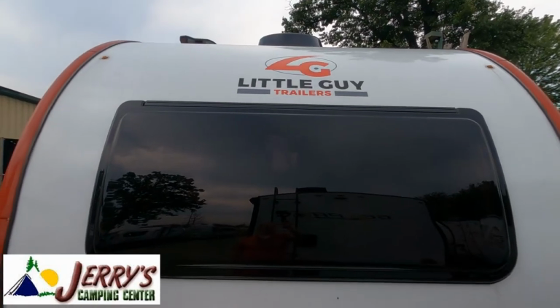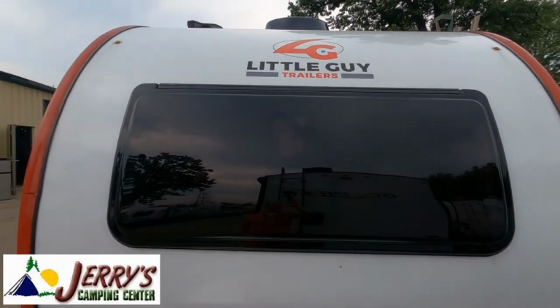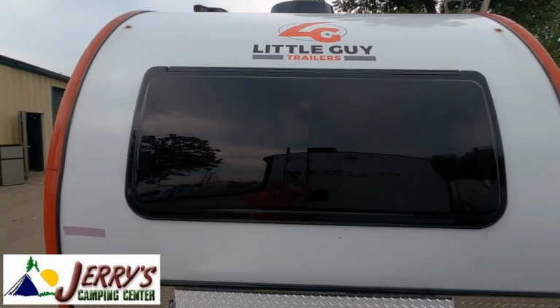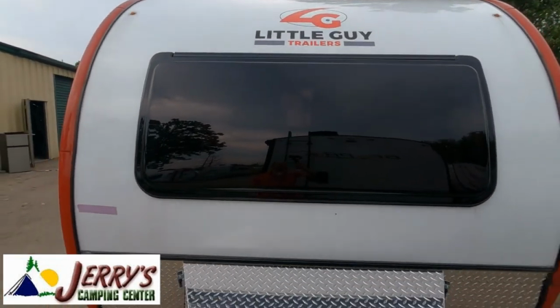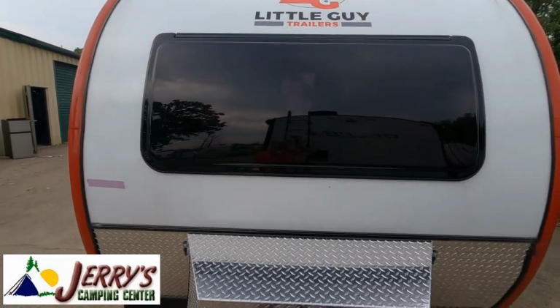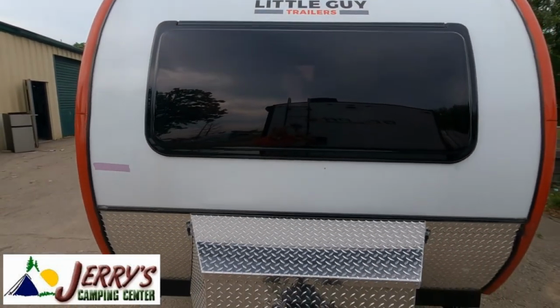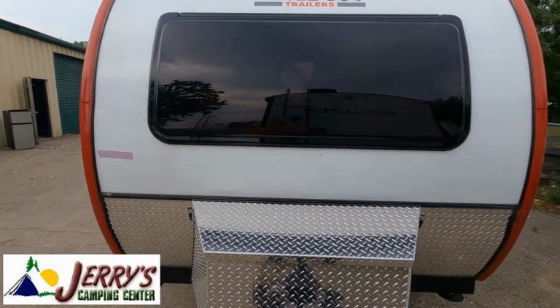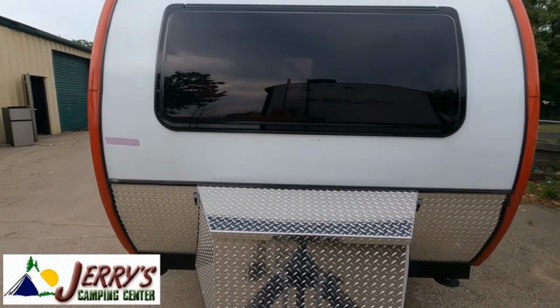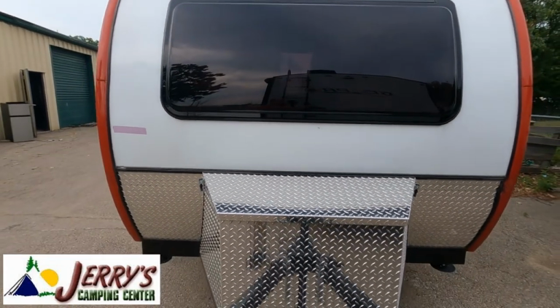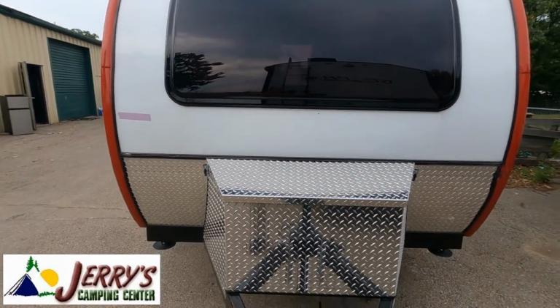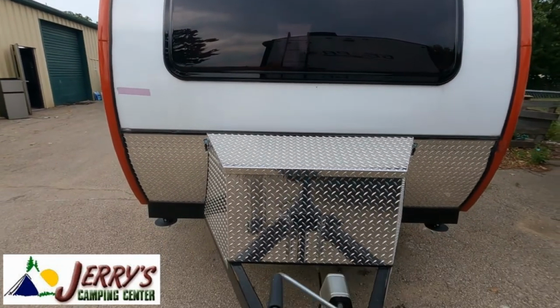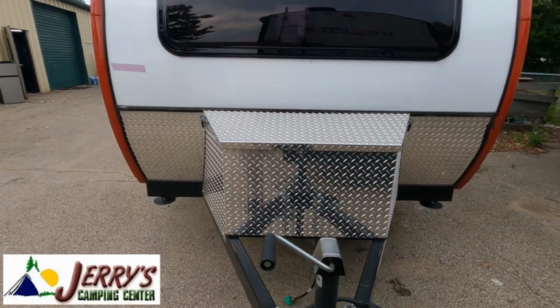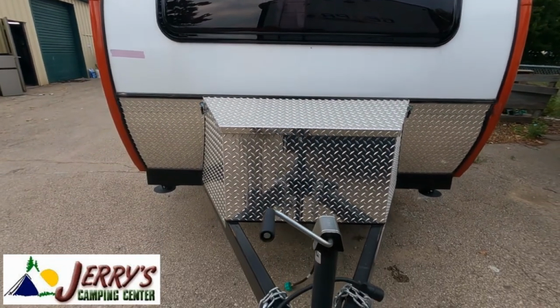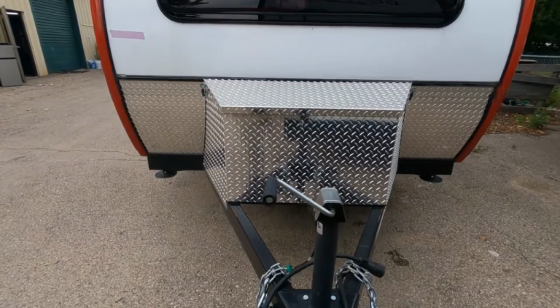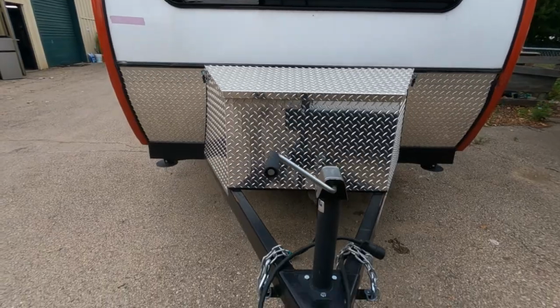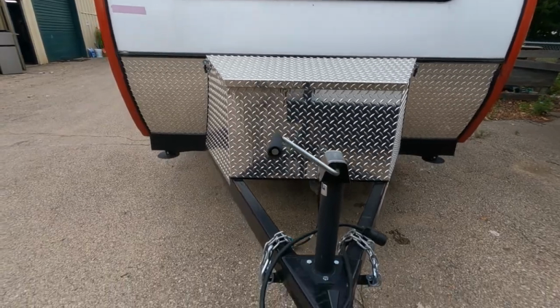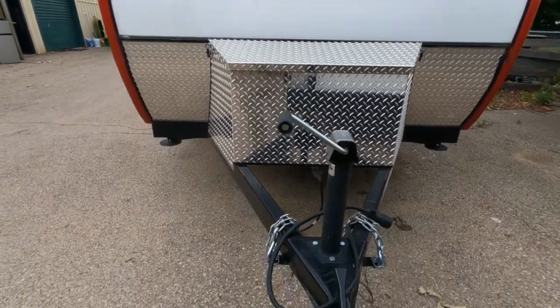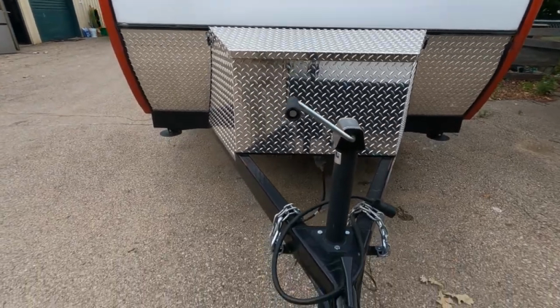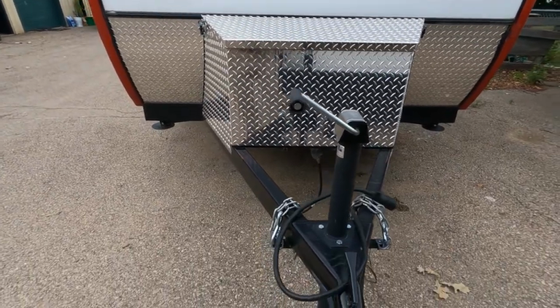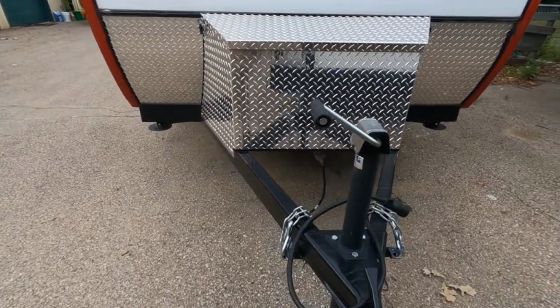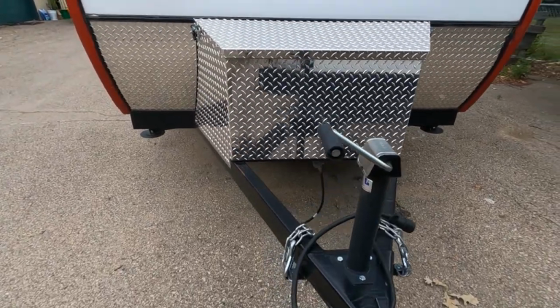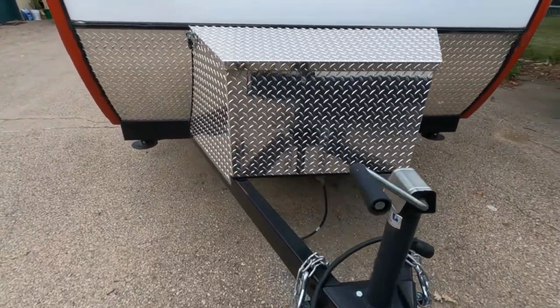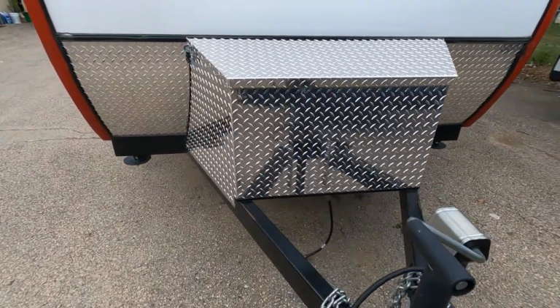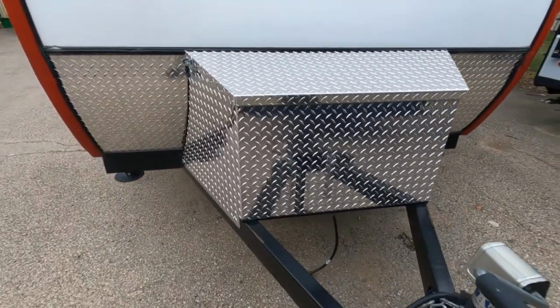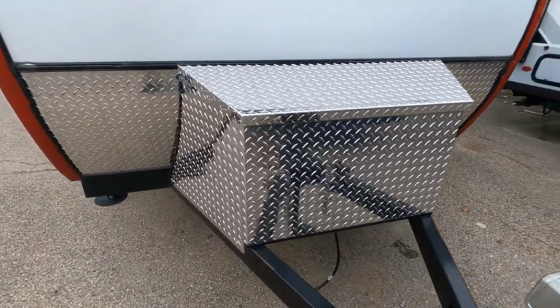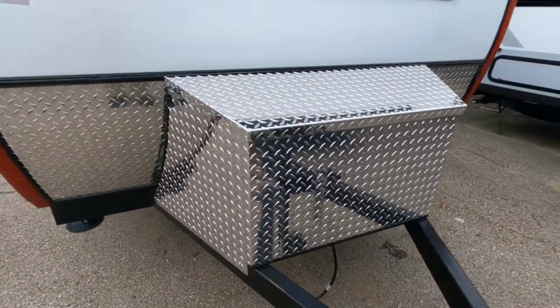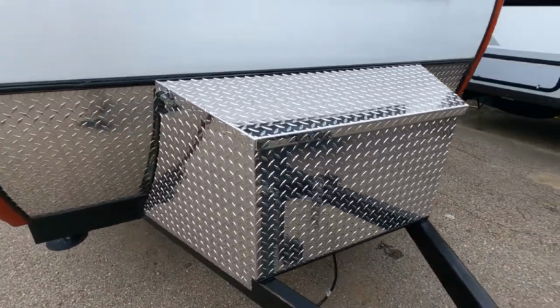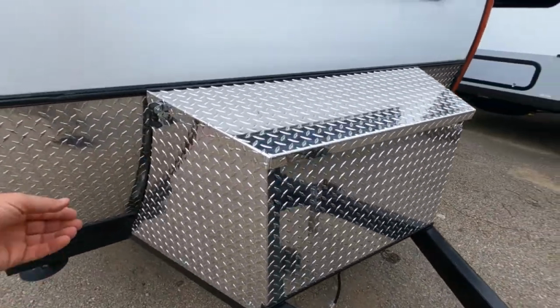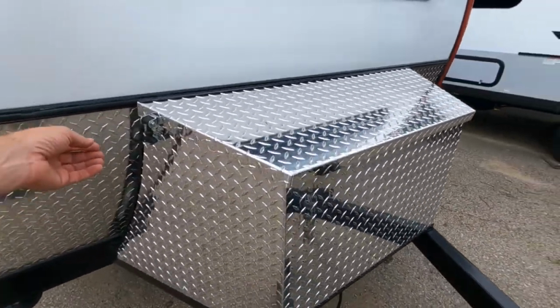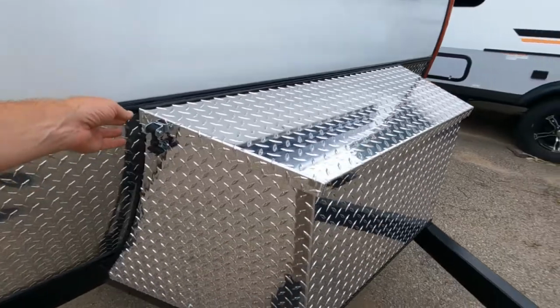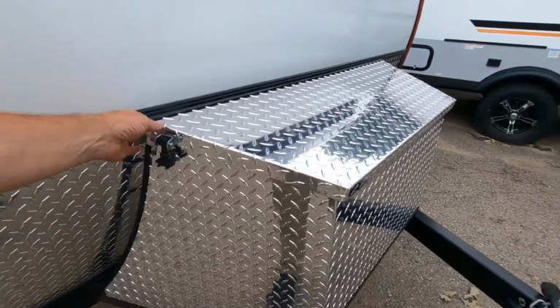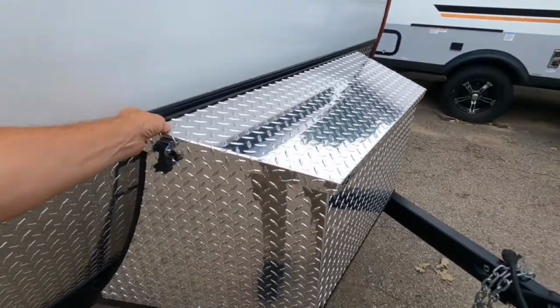Hey, it's Tony at Jerry's Camping Center in Madison. Today we've got the 2021 Little Guy Max 21-foot travel trailer.